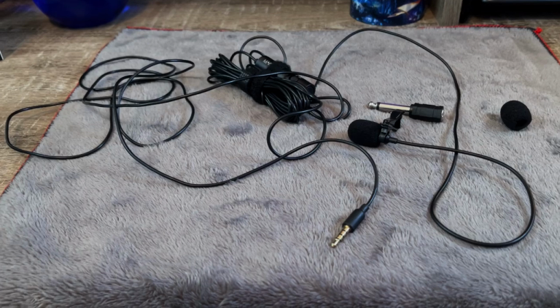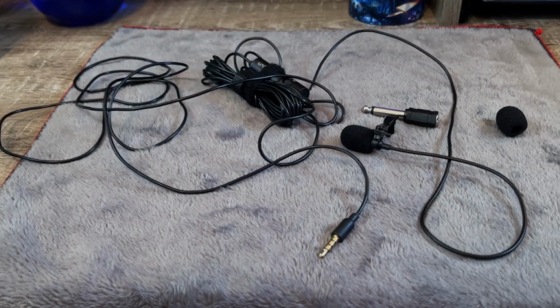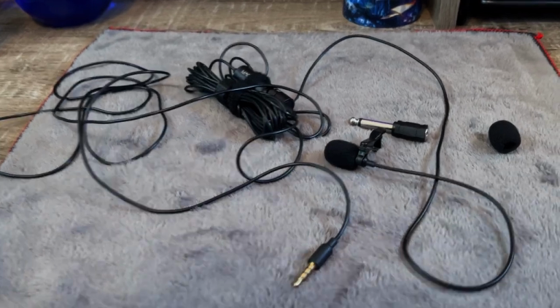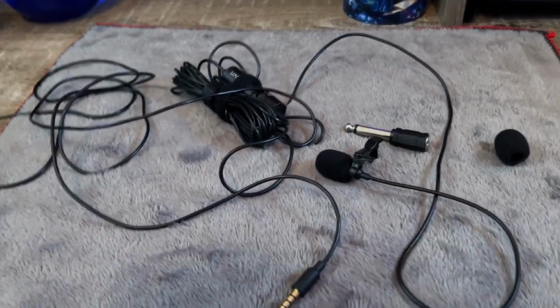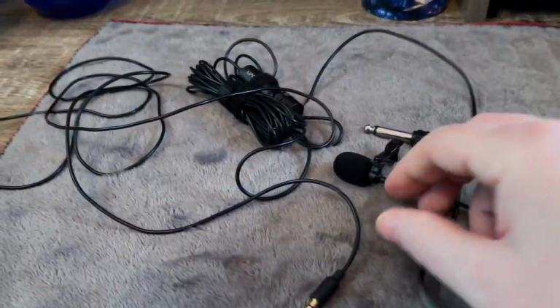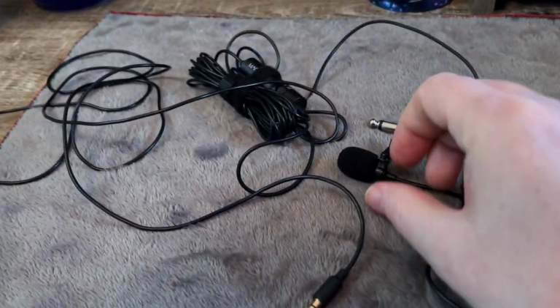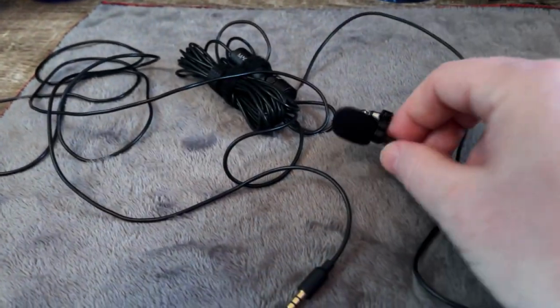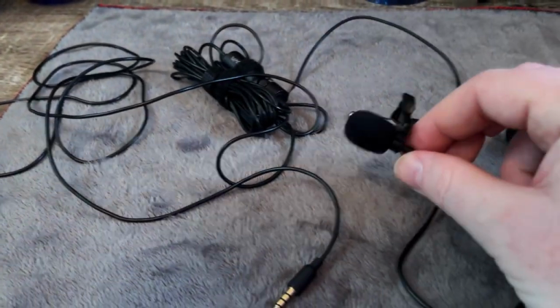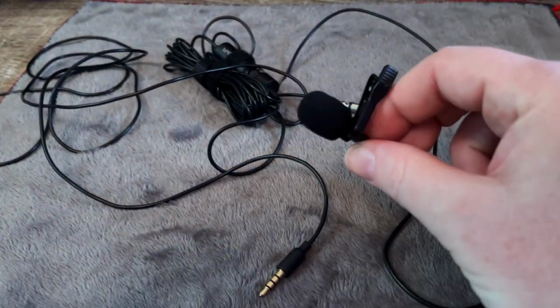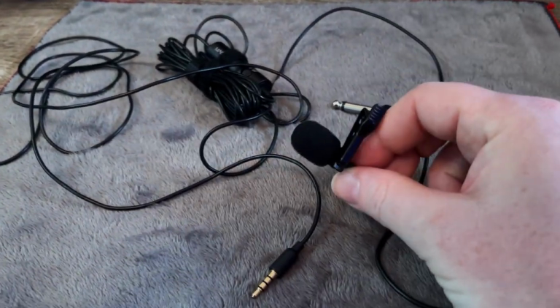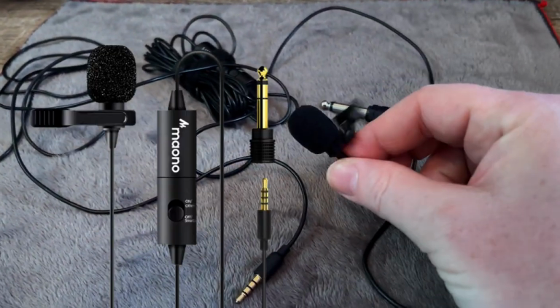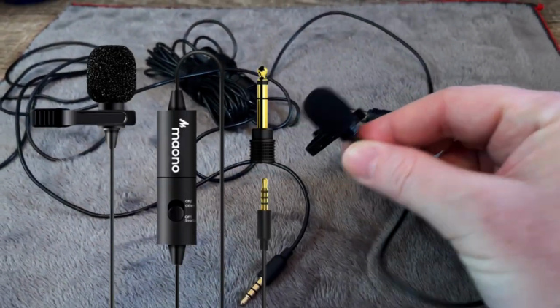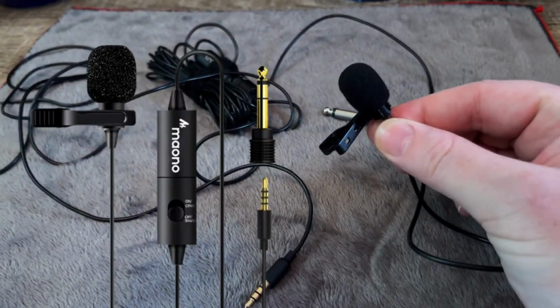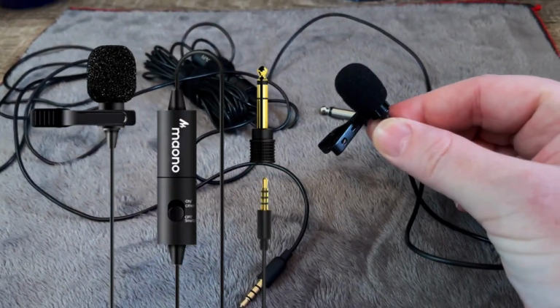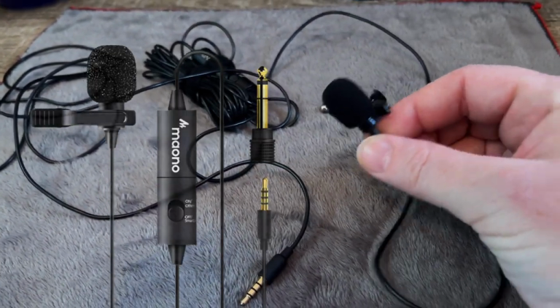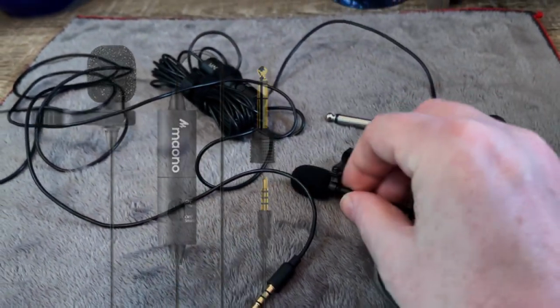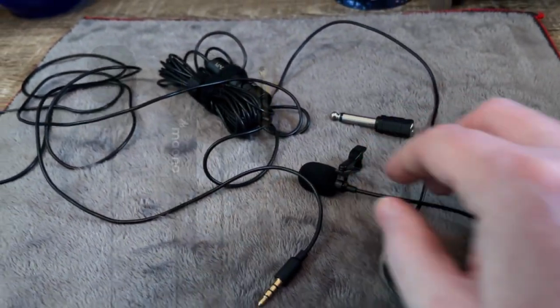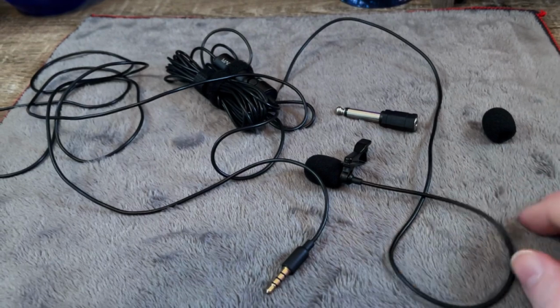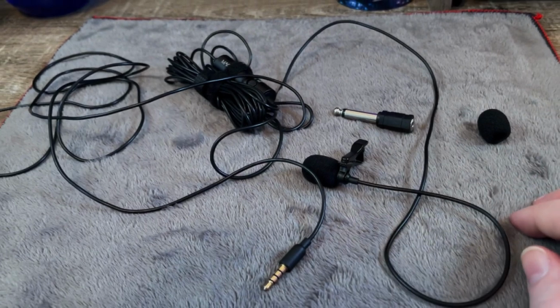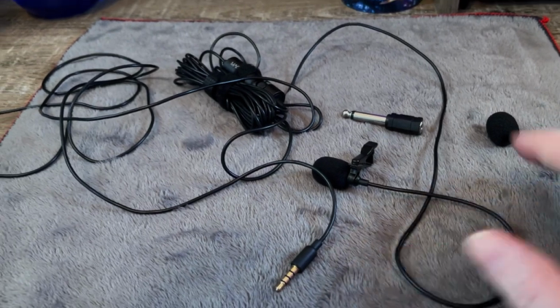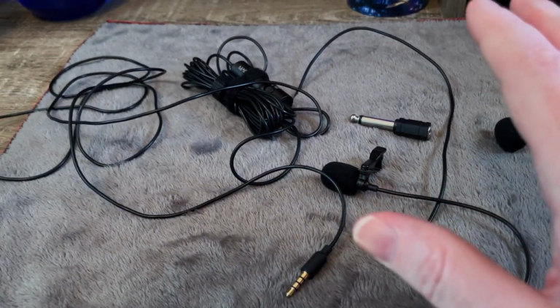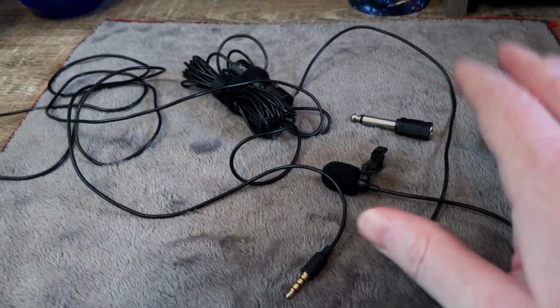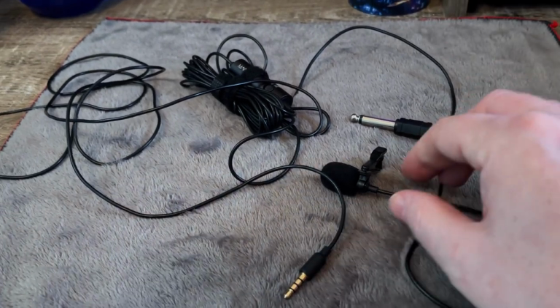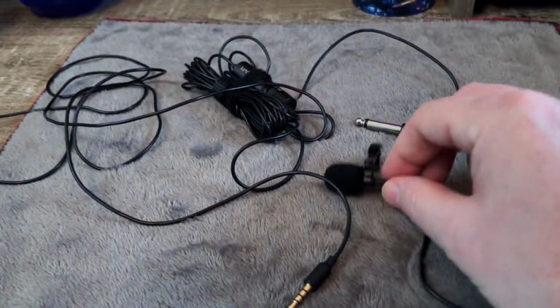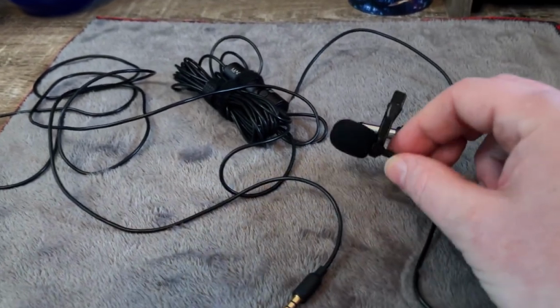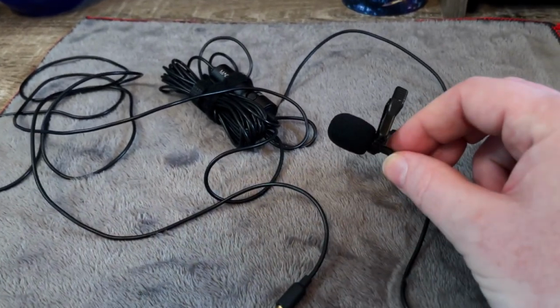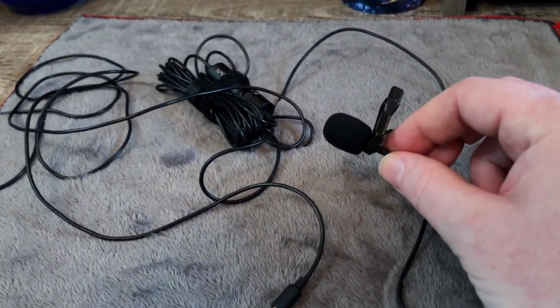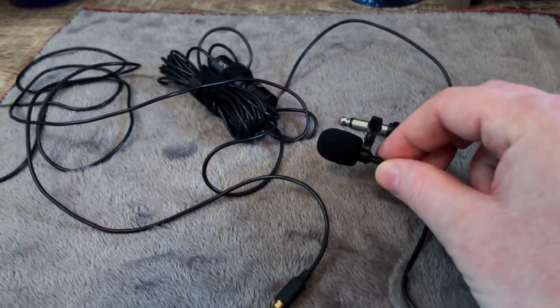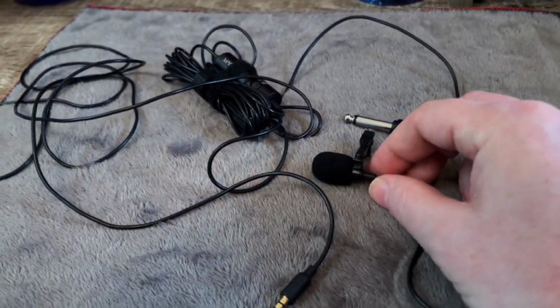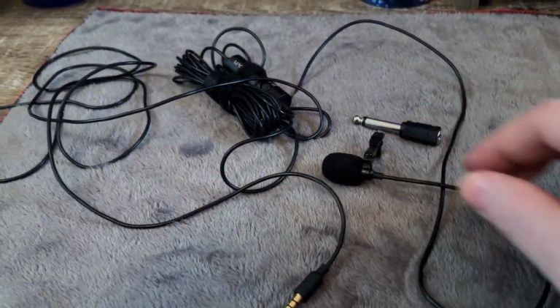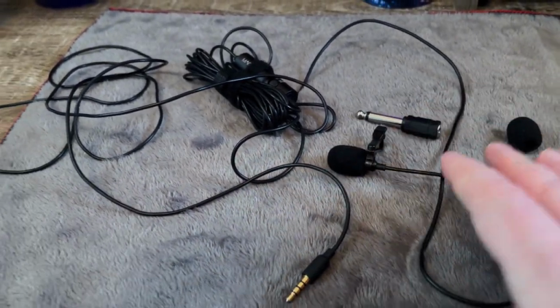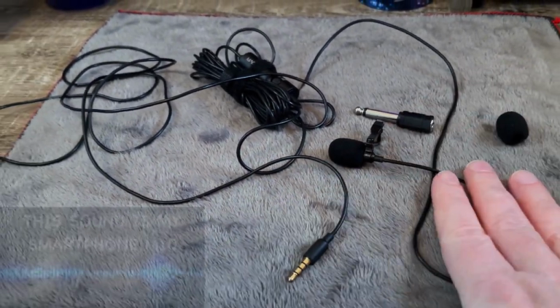Hey, this is Billy. Today we are going to talk about this Miano lapel microphone. I've been using this mic for several years now and I want to give you my overall opinion of it.